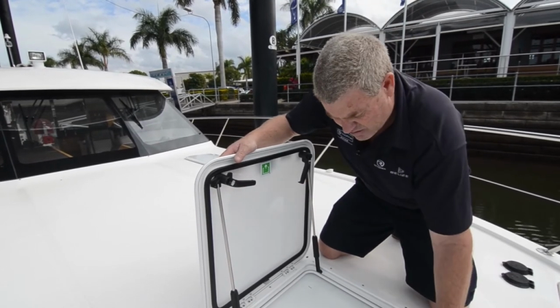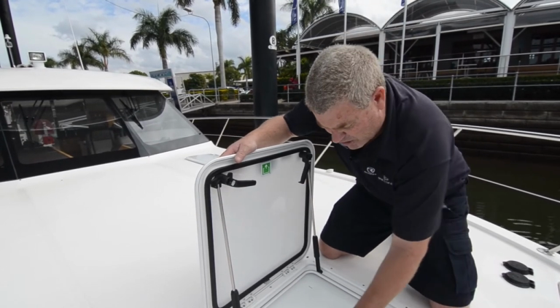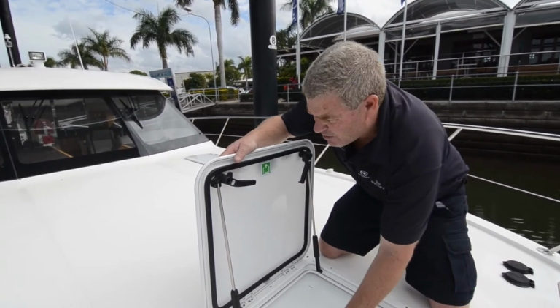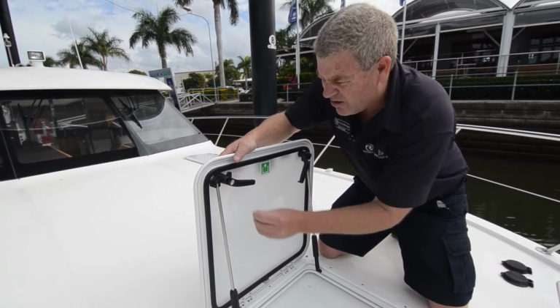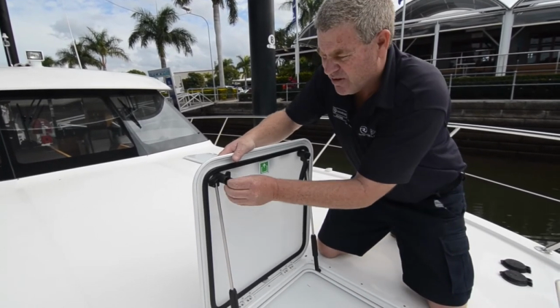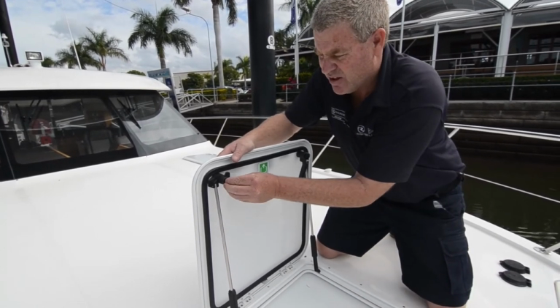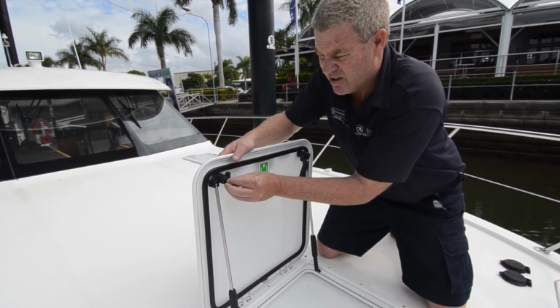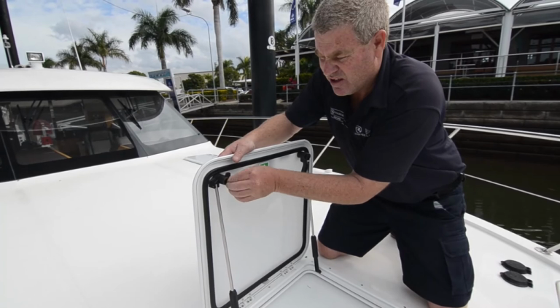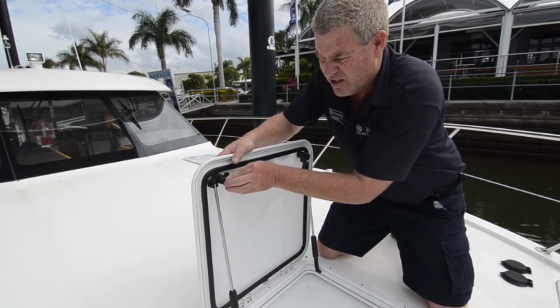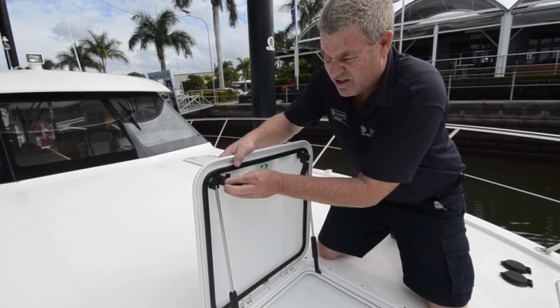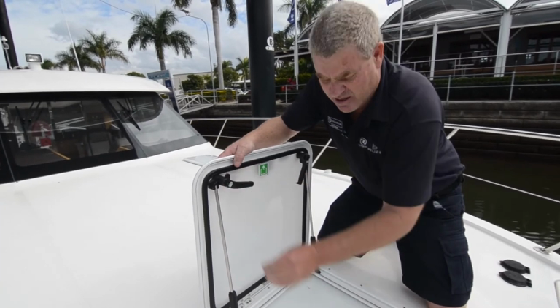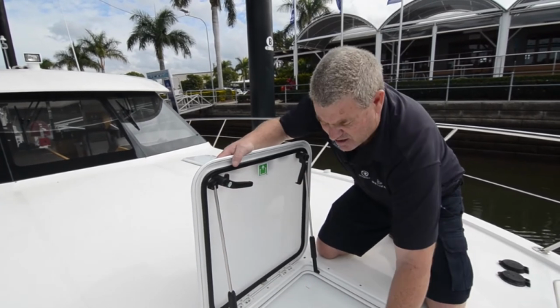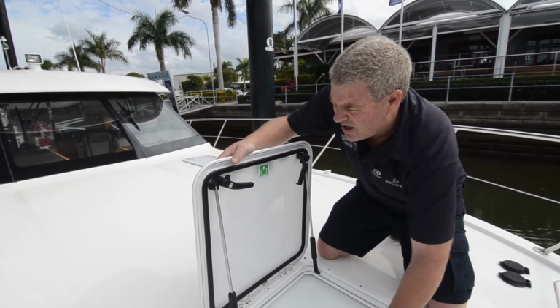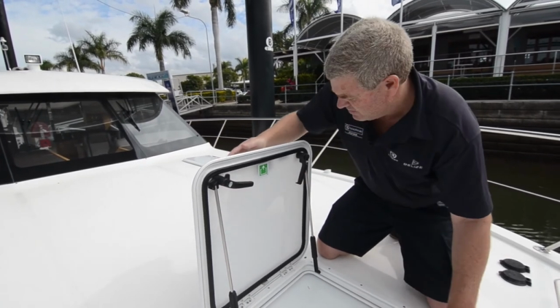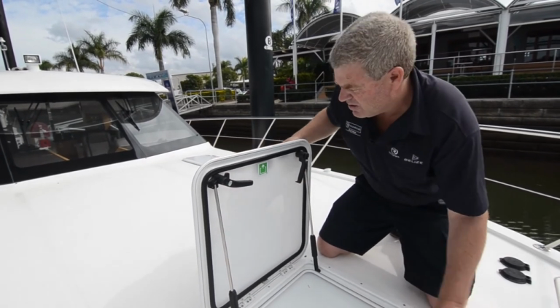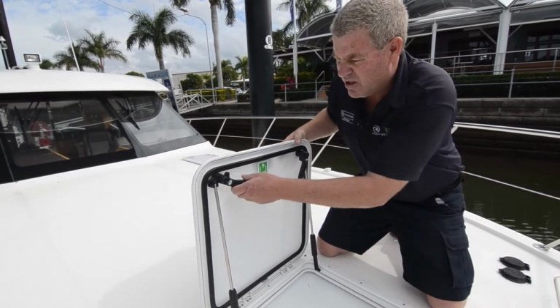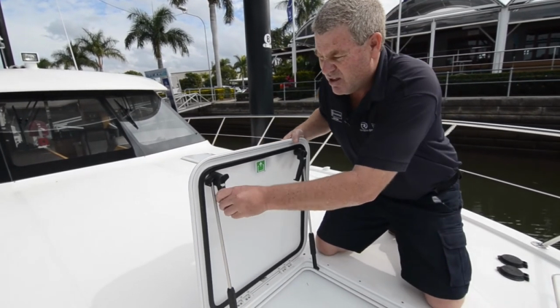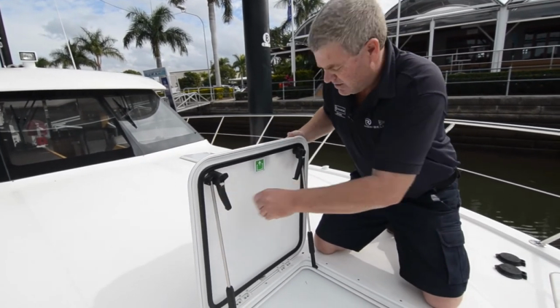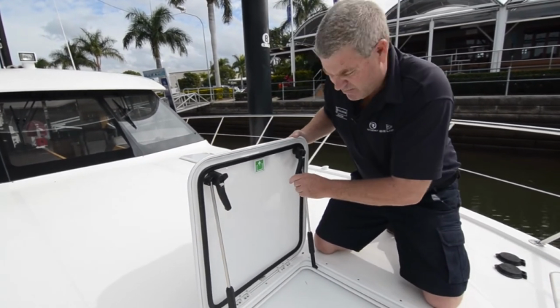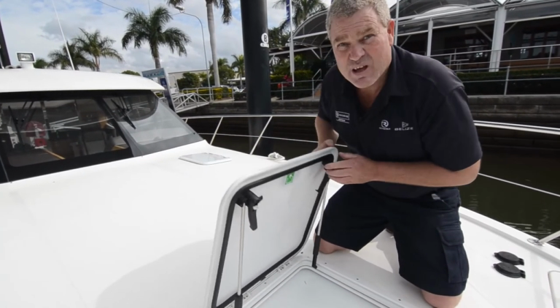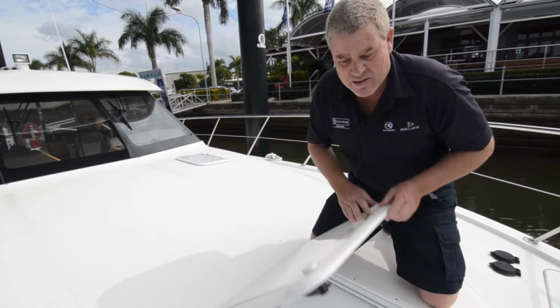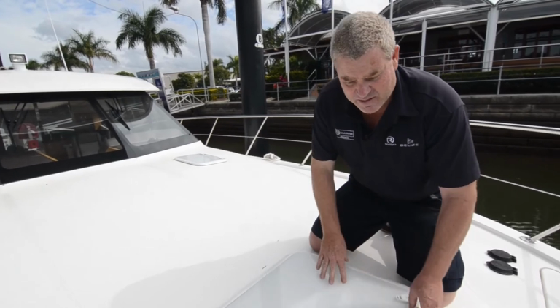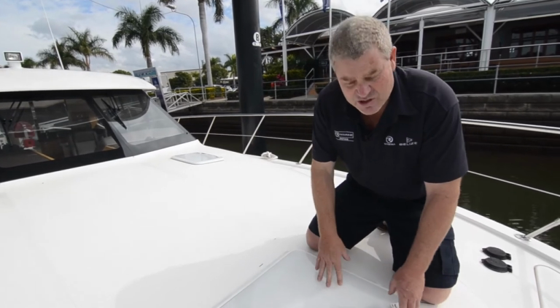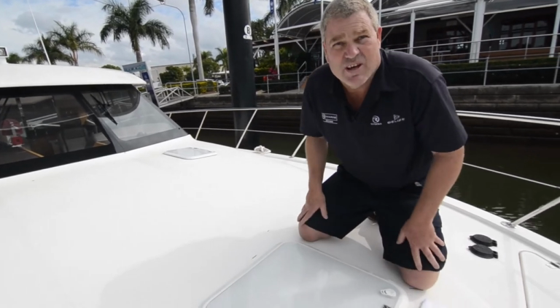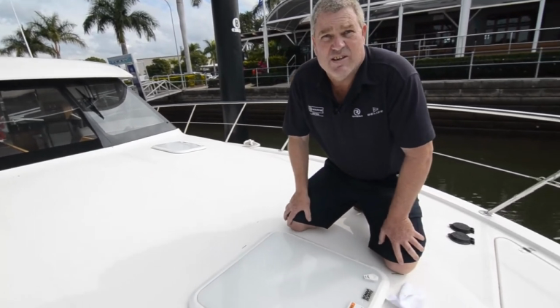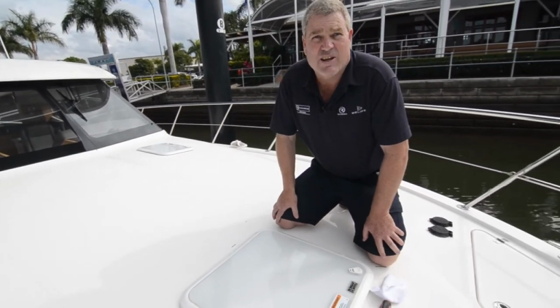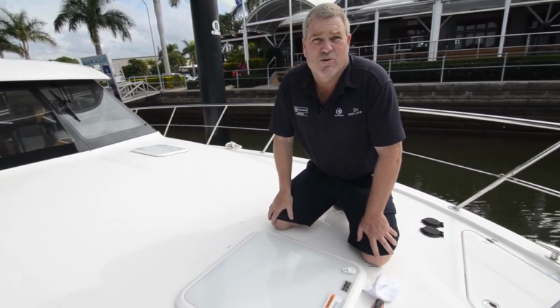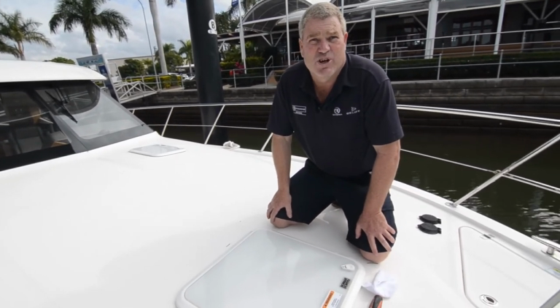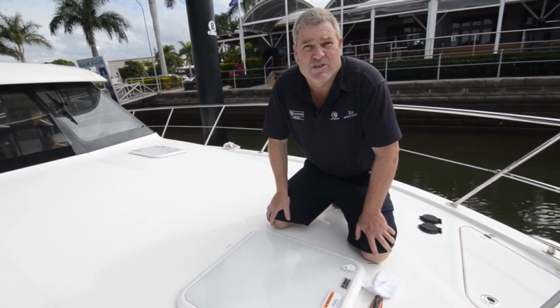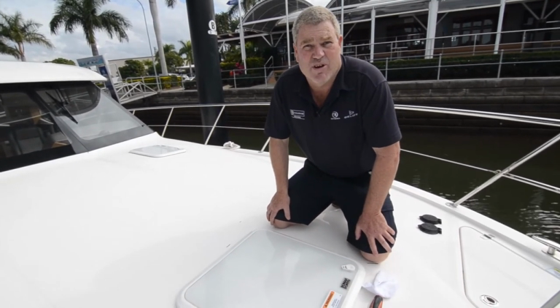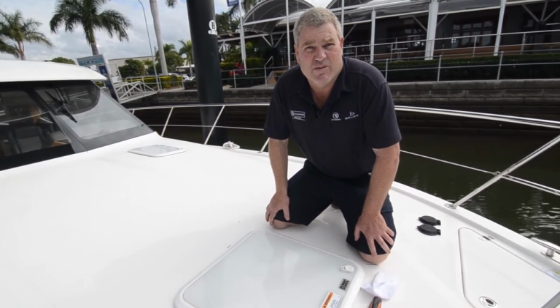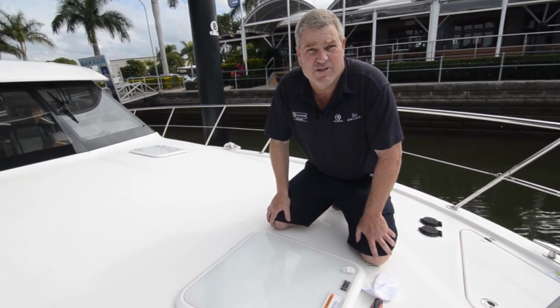Put the little cap back on, and that's it. Your deck hatch is all serviced and ready for another season.